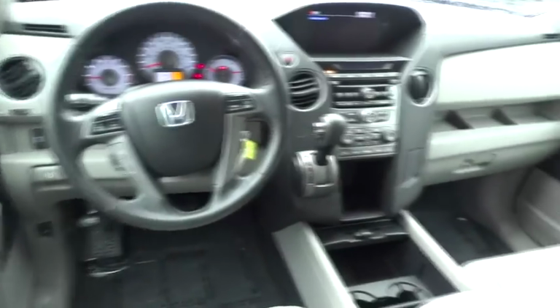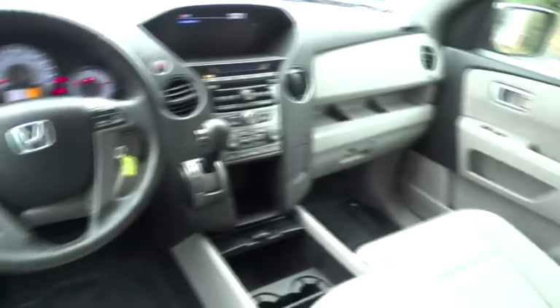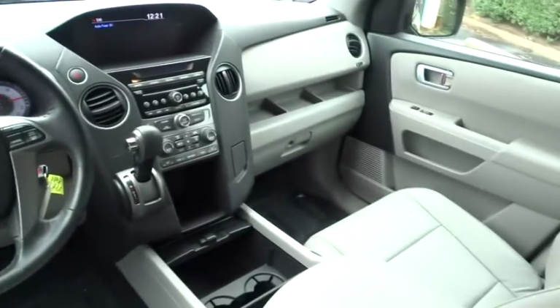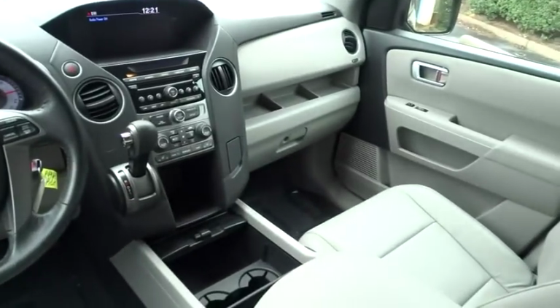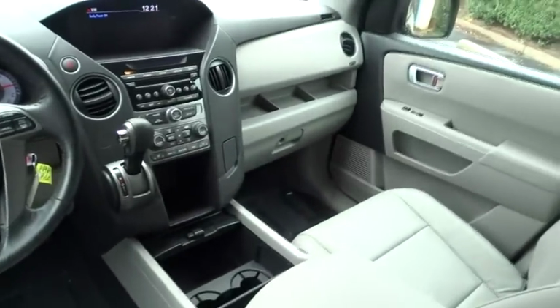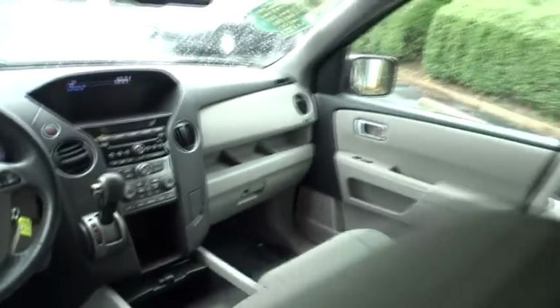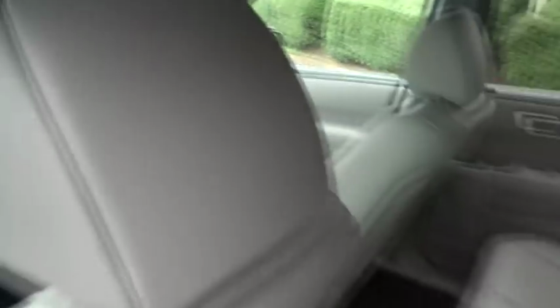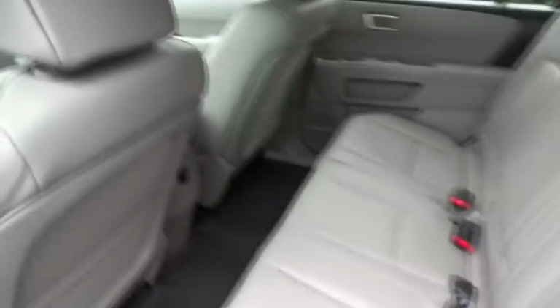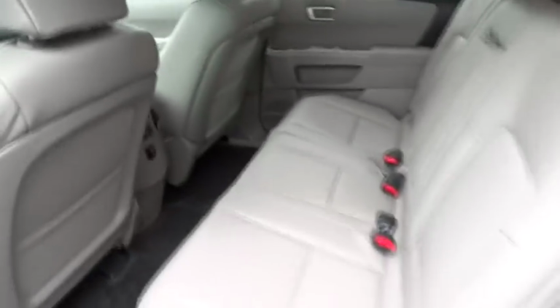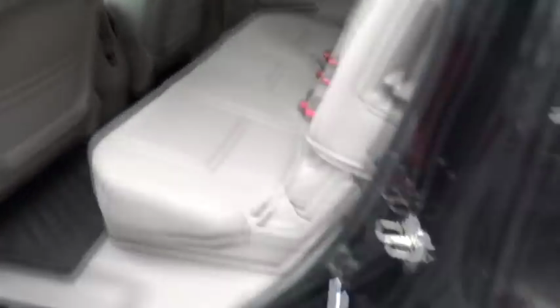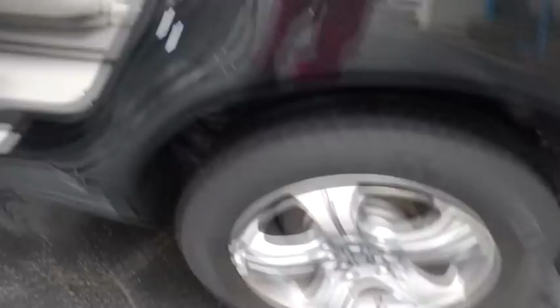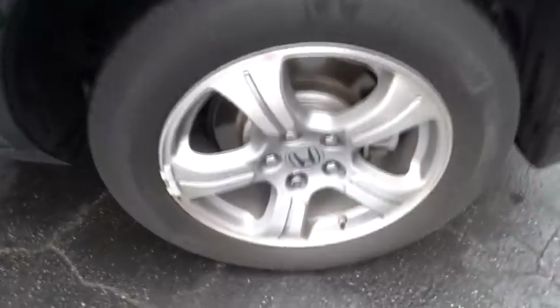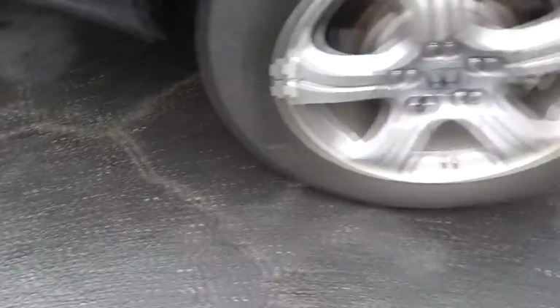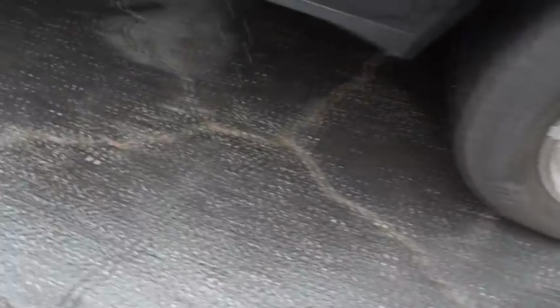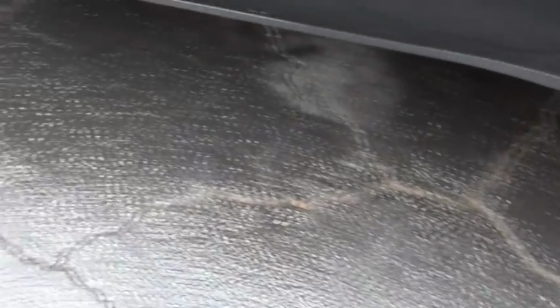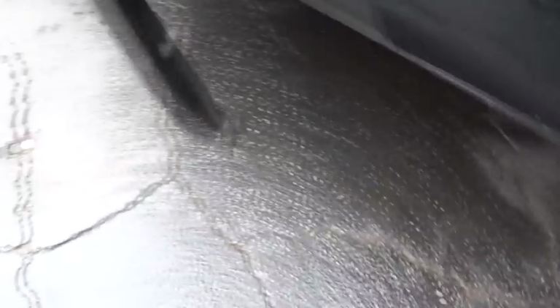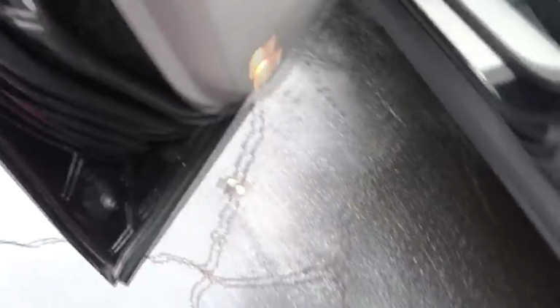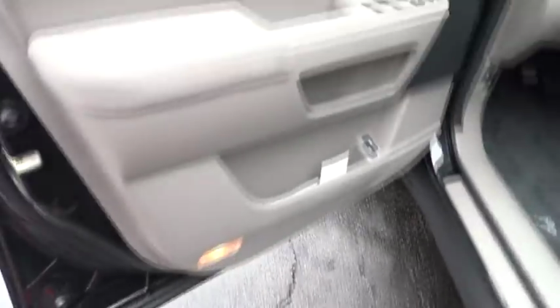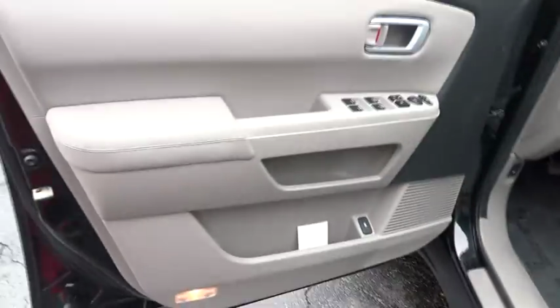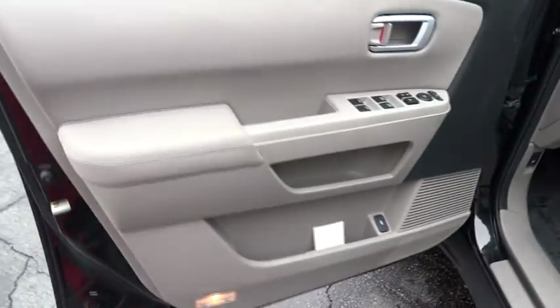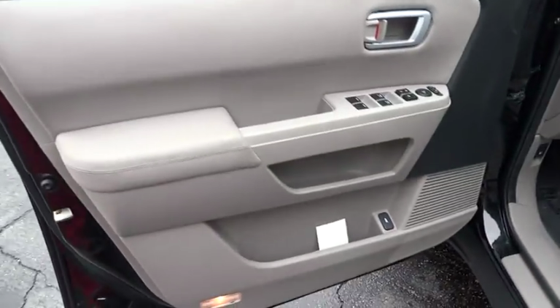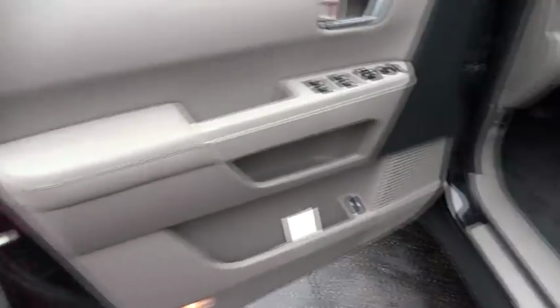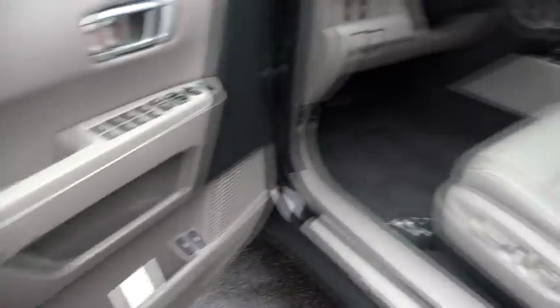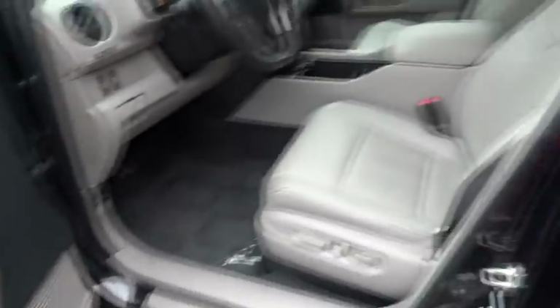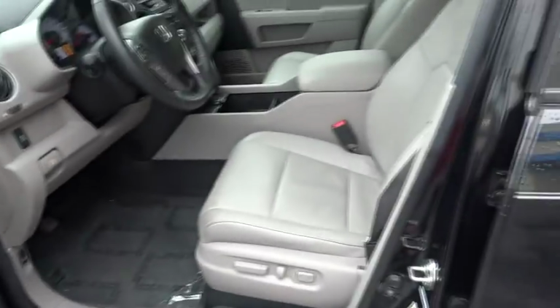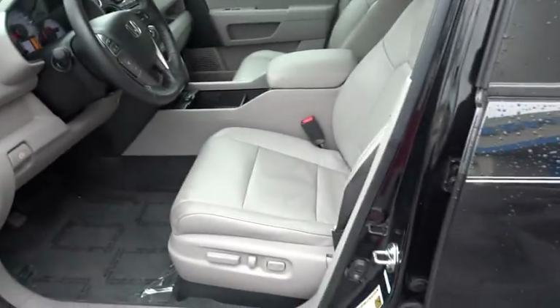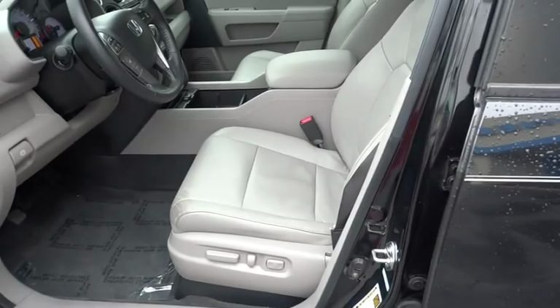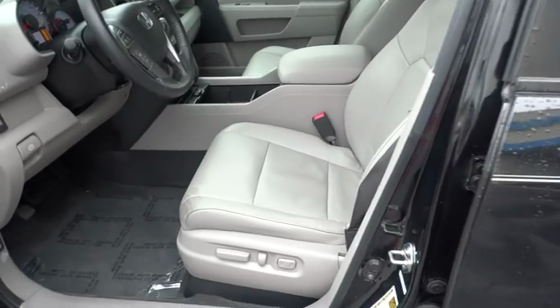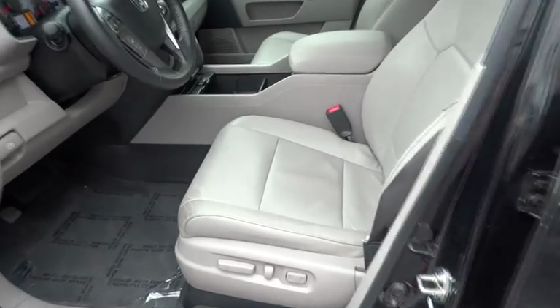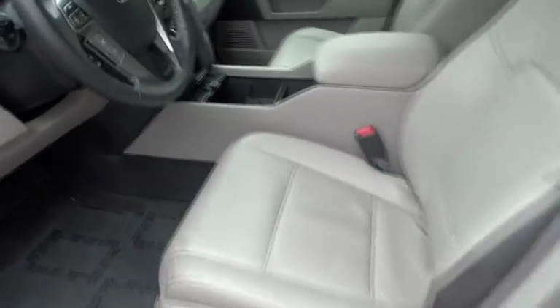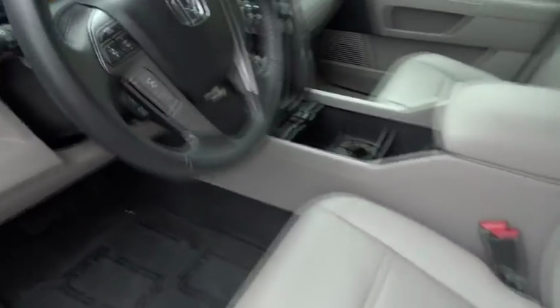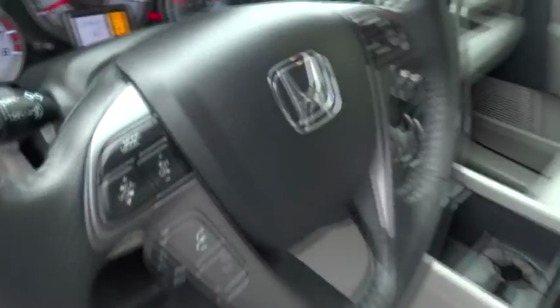AM FM stereo radio, premium sound system. If affordable style and reliability are what you're looking for, this vehicle couldn't be more perfect. Drive it today.